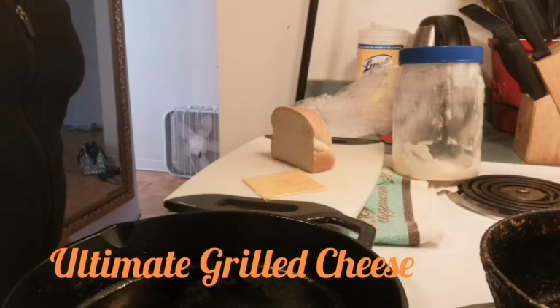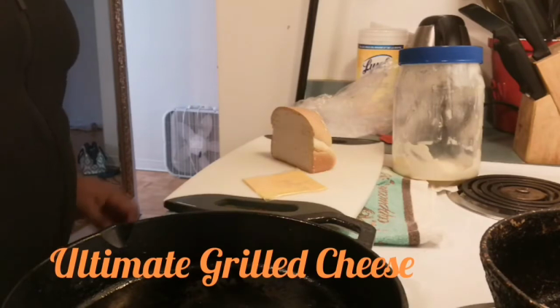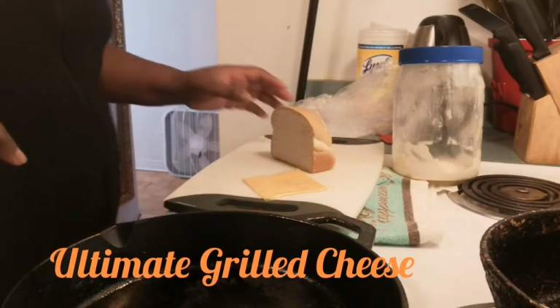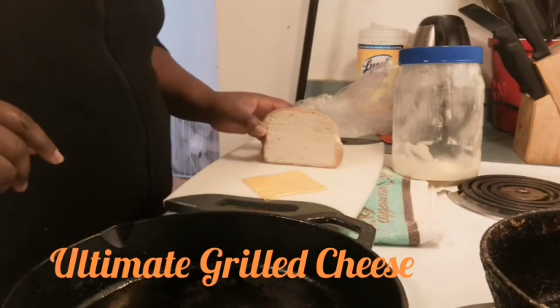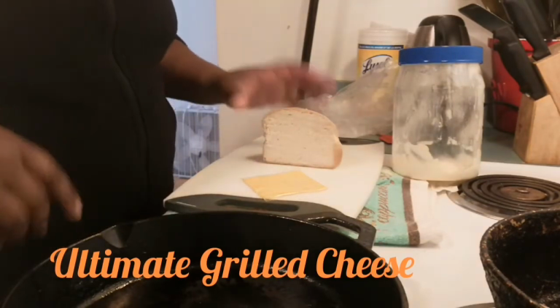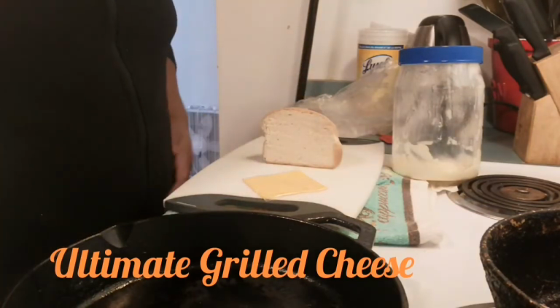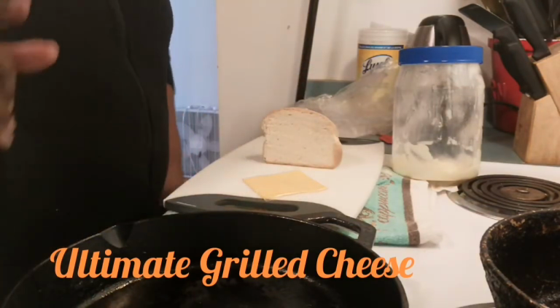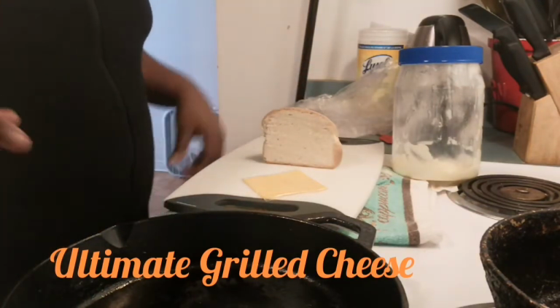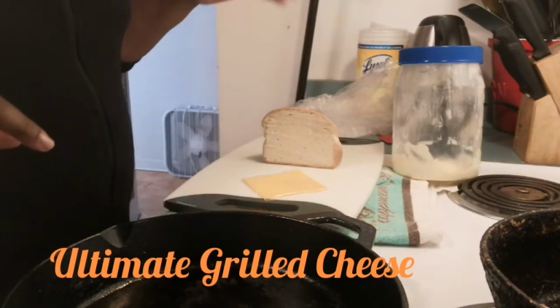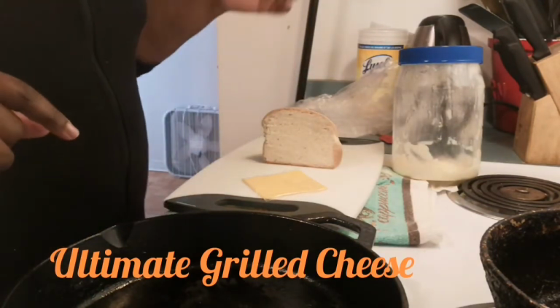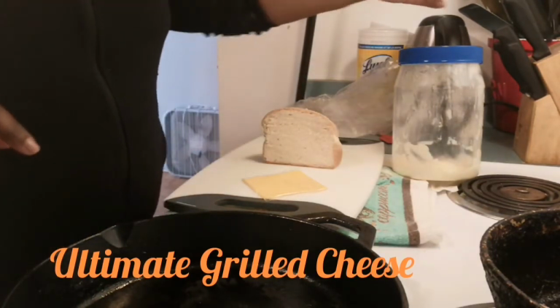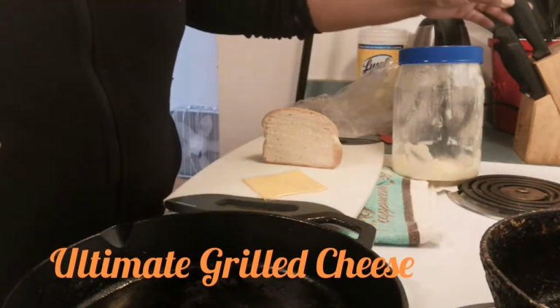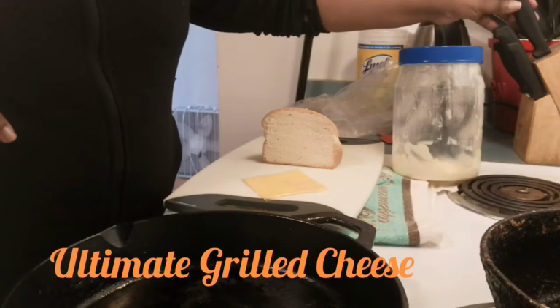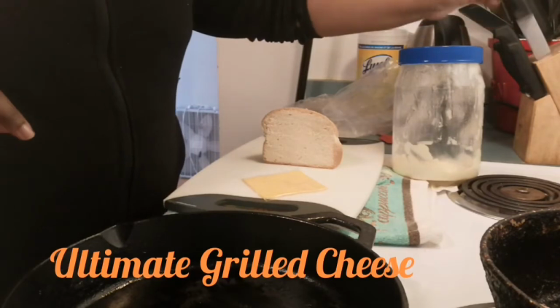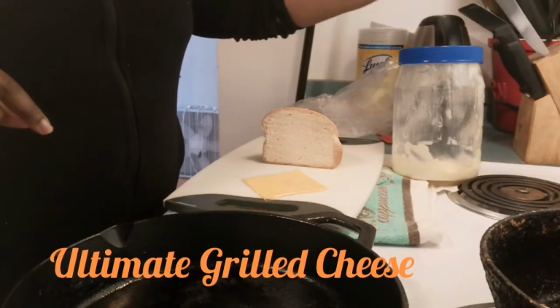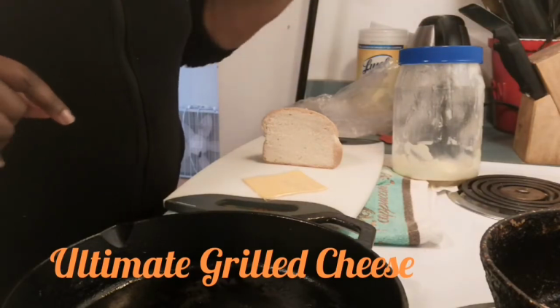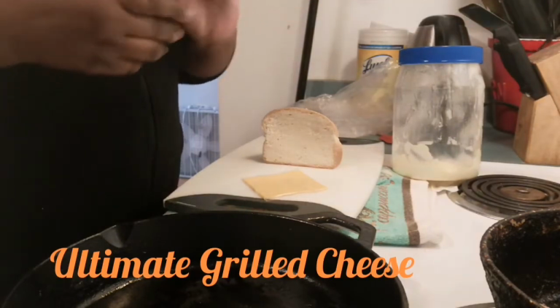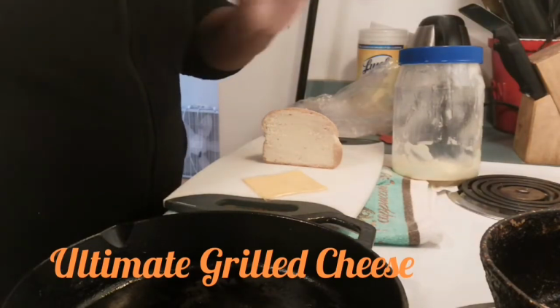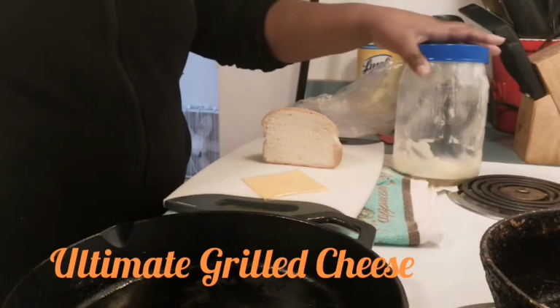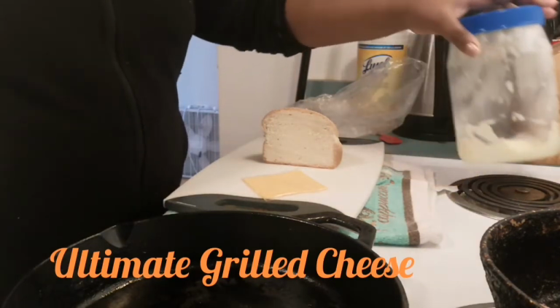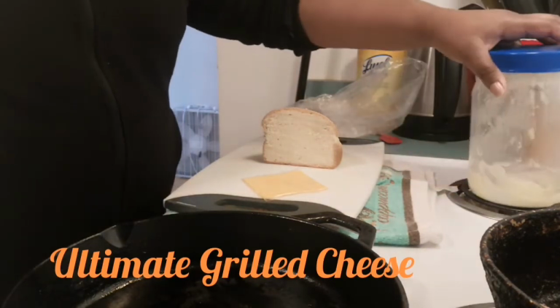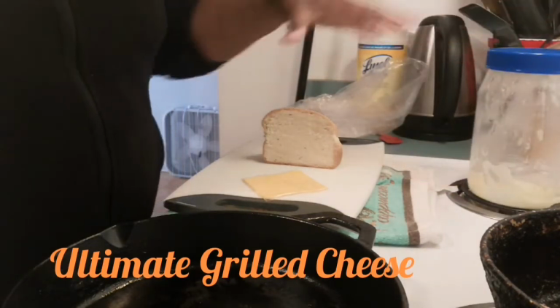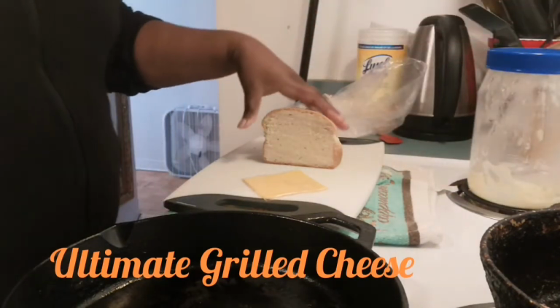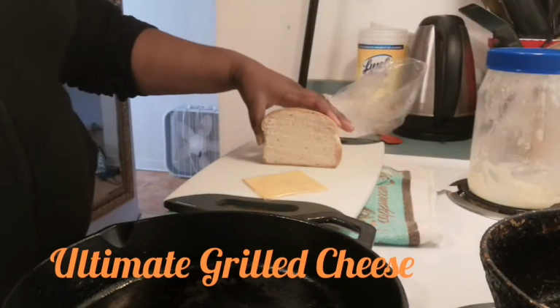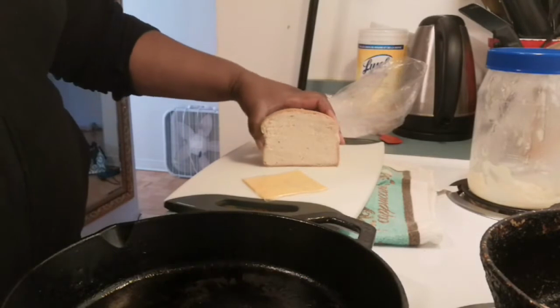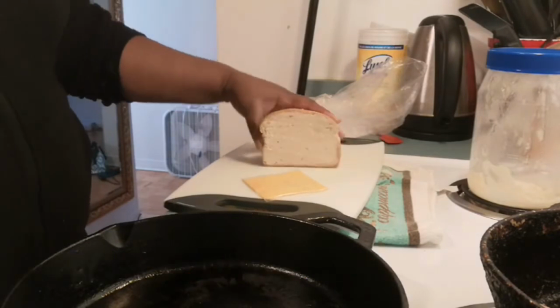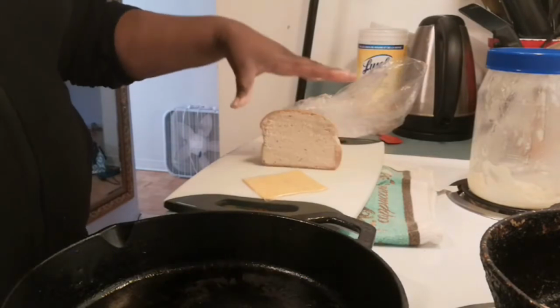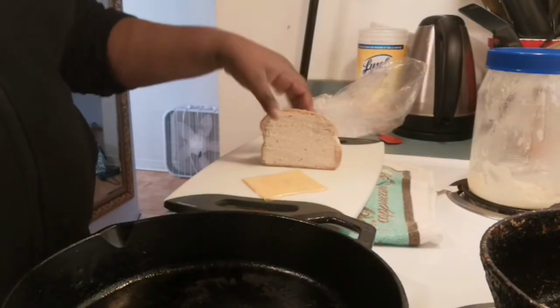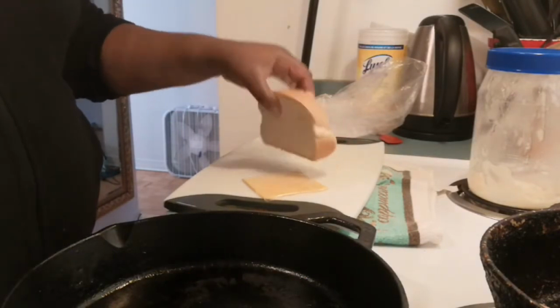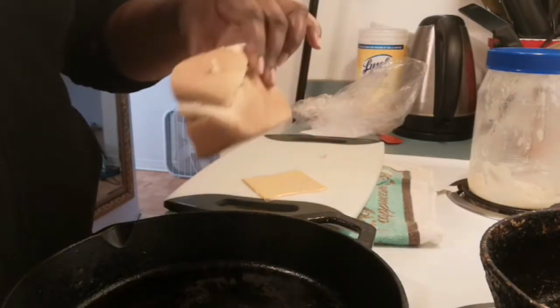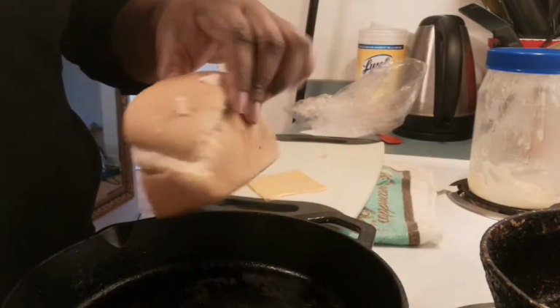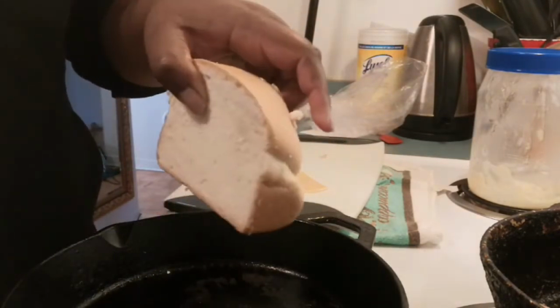Hi friends, it's Maya coming to you with another video. In this video I'm going to show you how to make a simple lunch — it's a grilled cheese sandwich, and it's going to be made from hard dough bread.